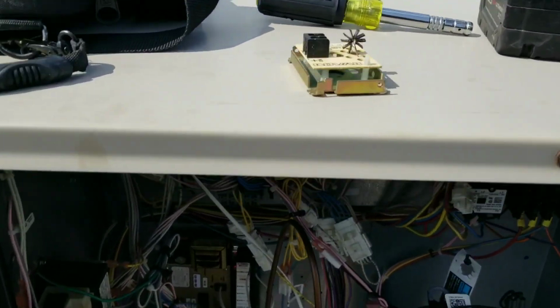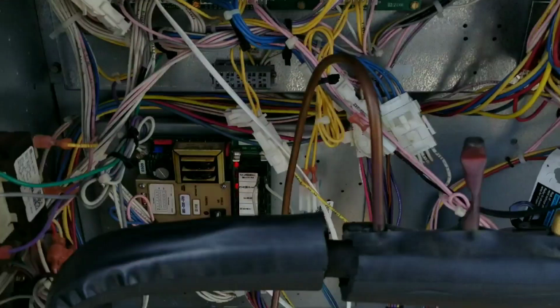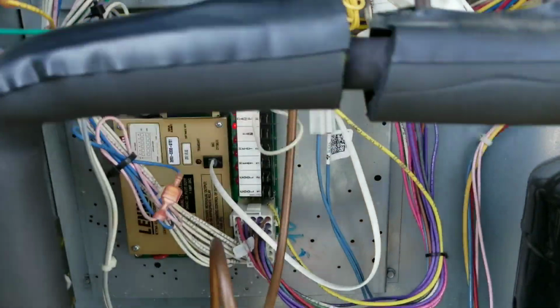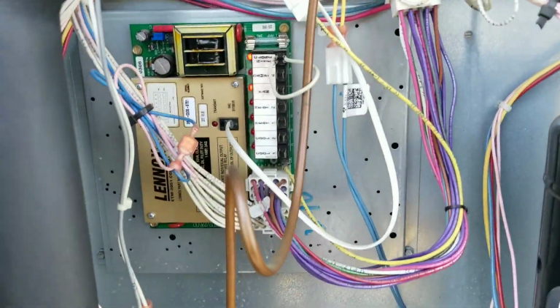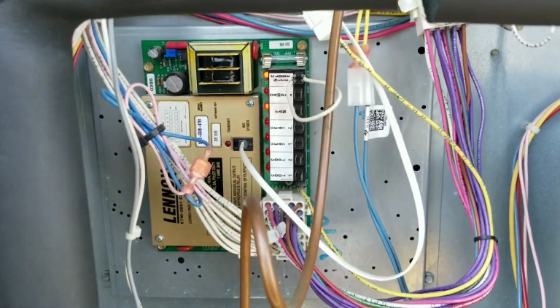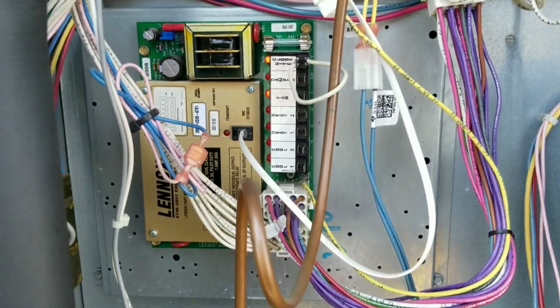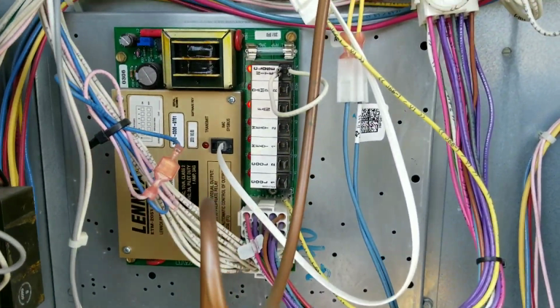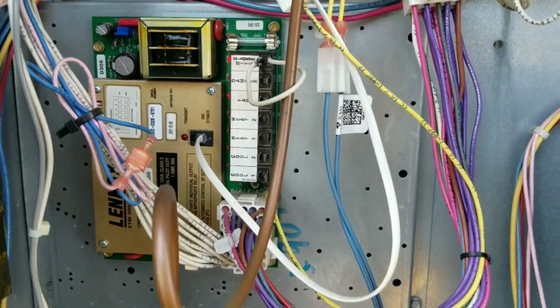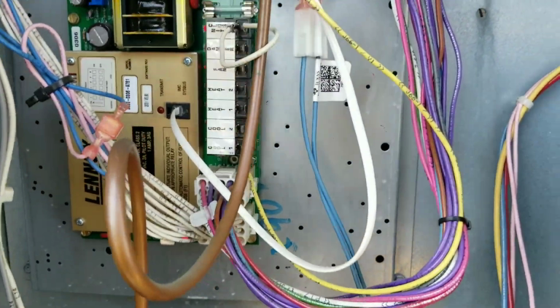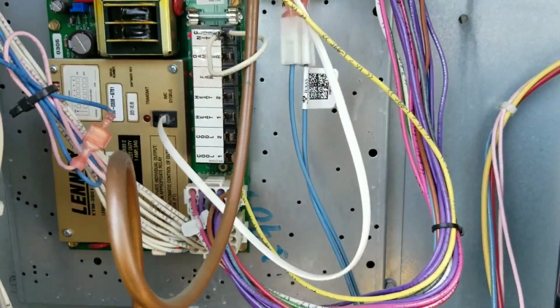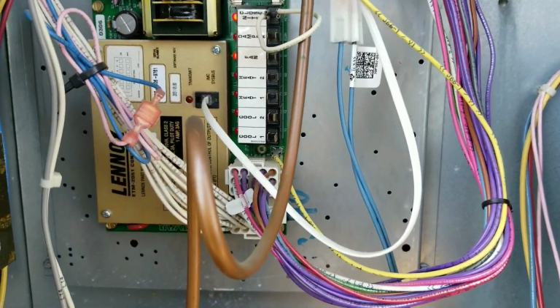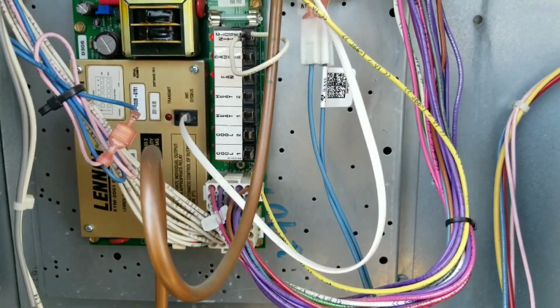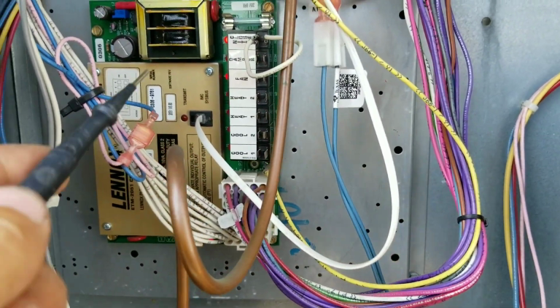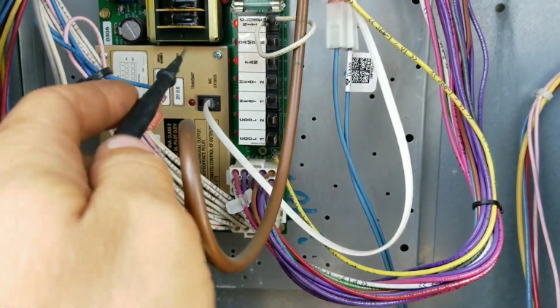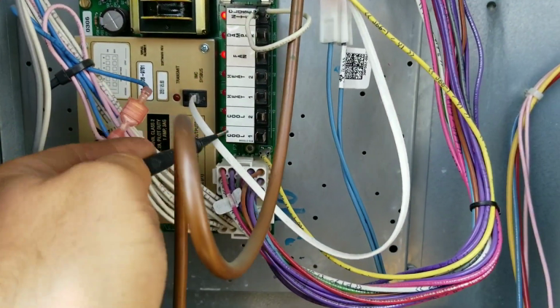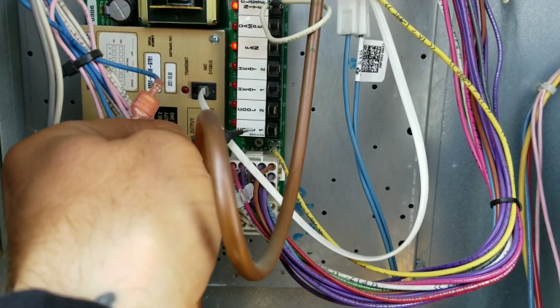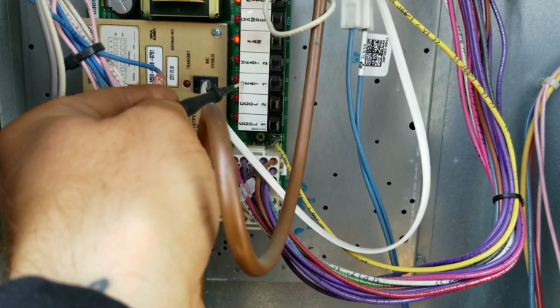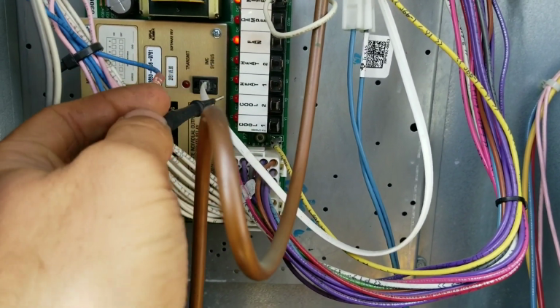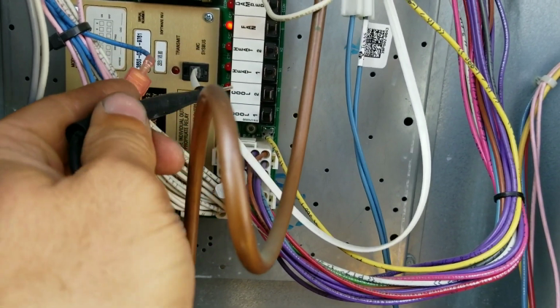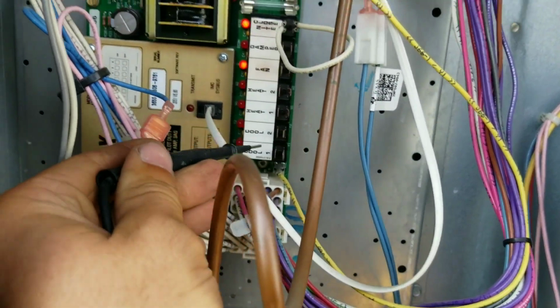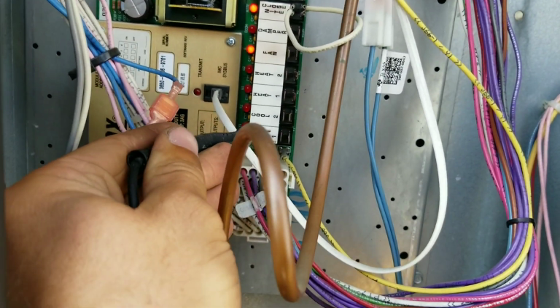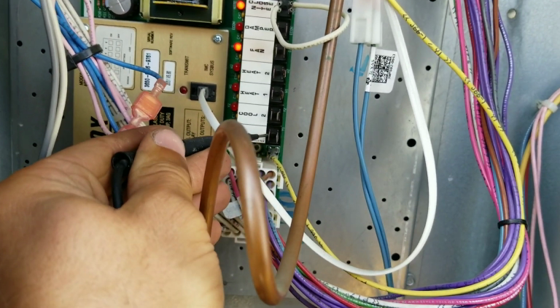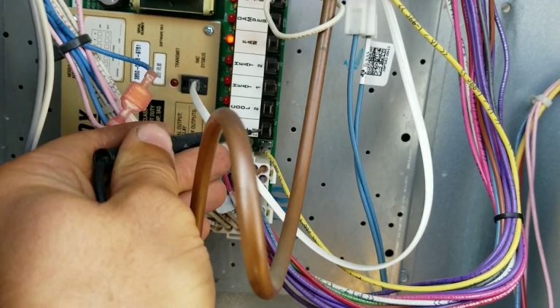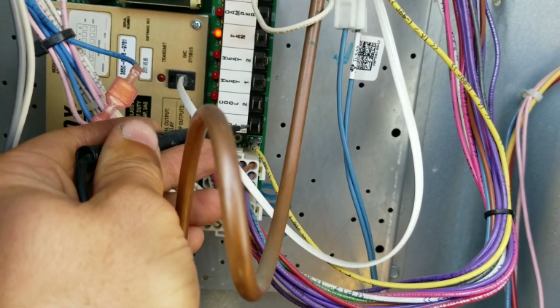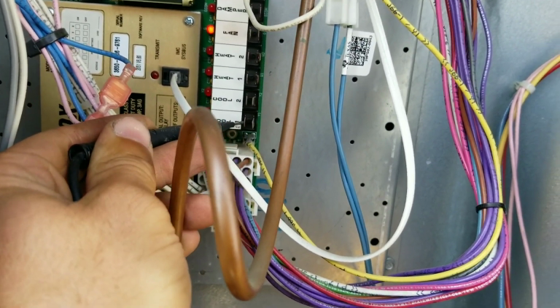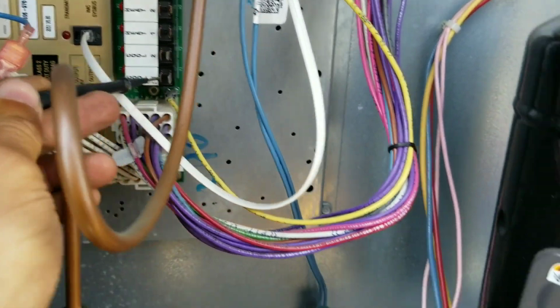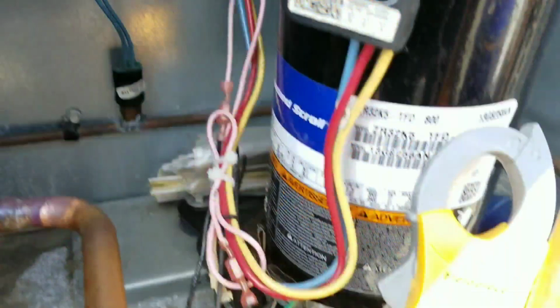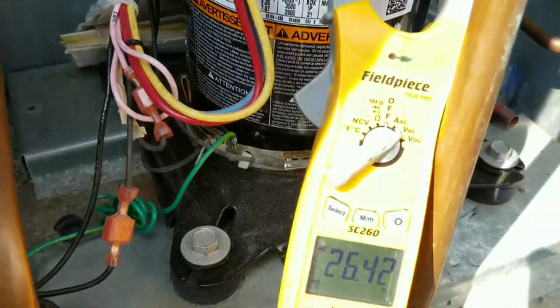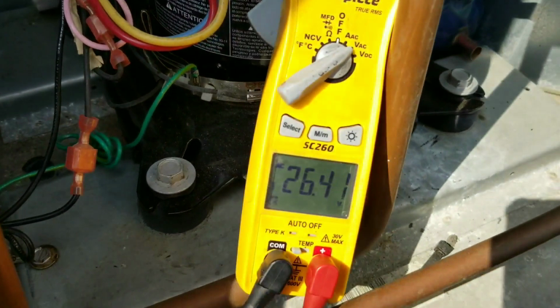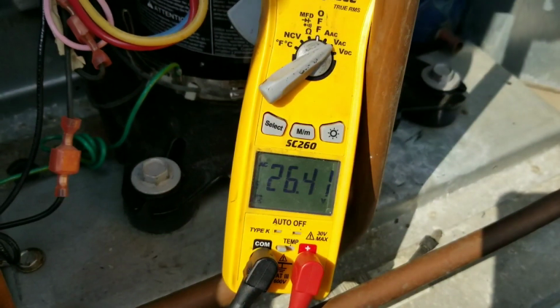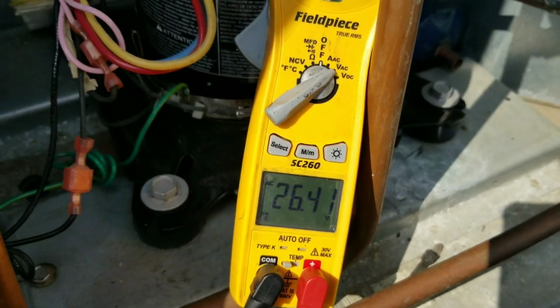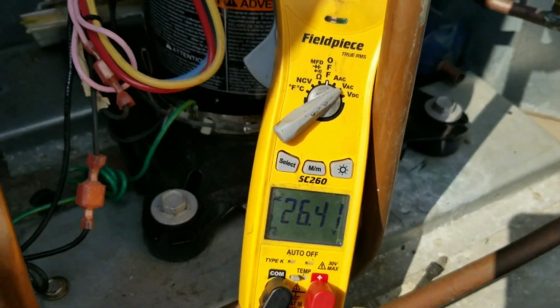Now this particular energy management board has, on one side of these relays — you see all the relays over here — on this side of the relay, we have a constant 24 volts, as you can see right there.